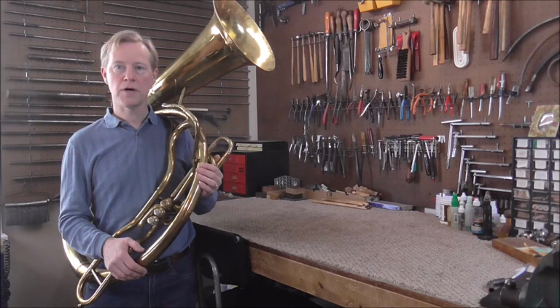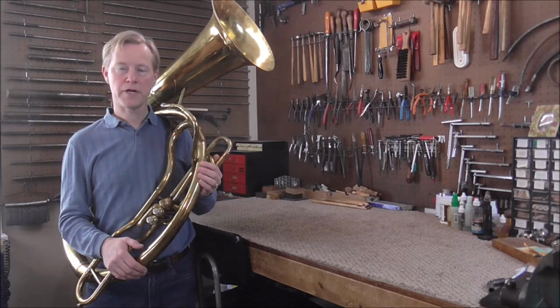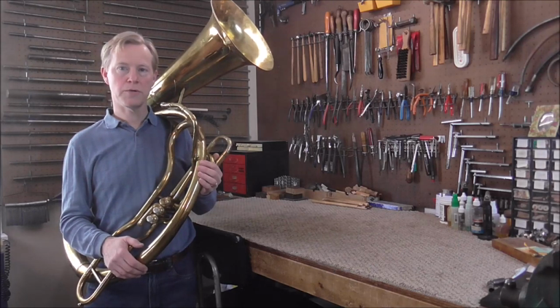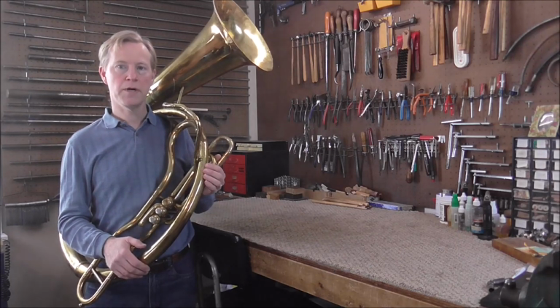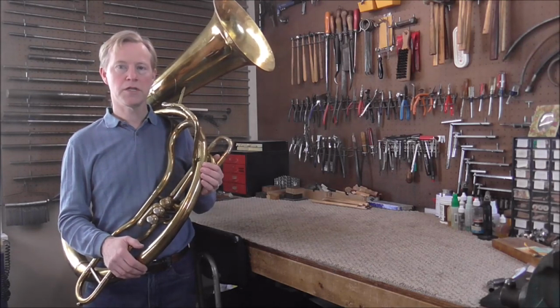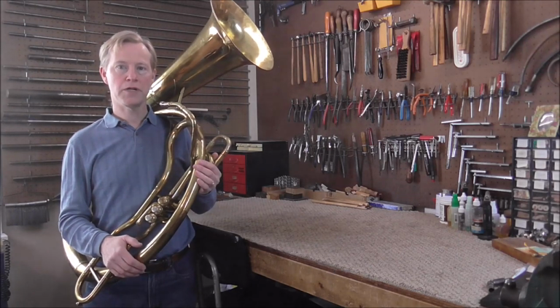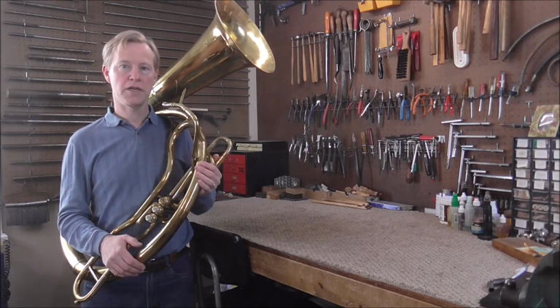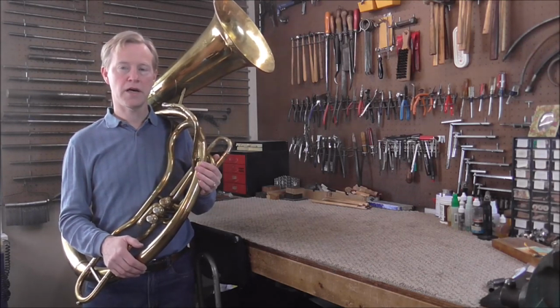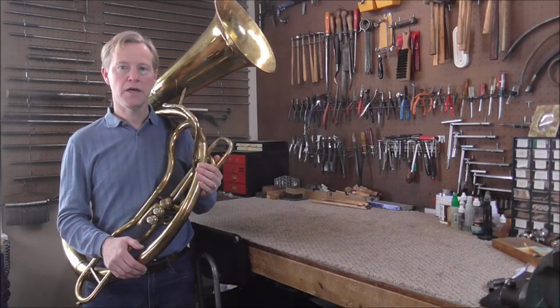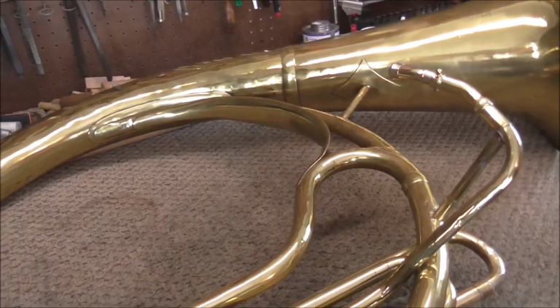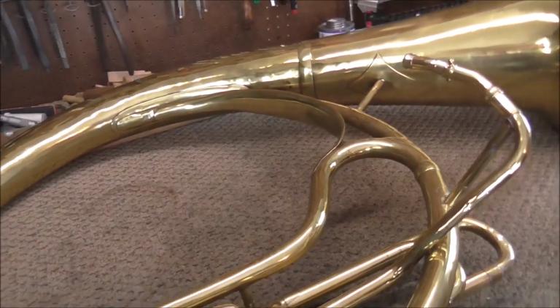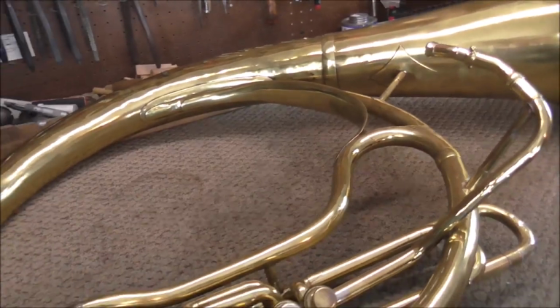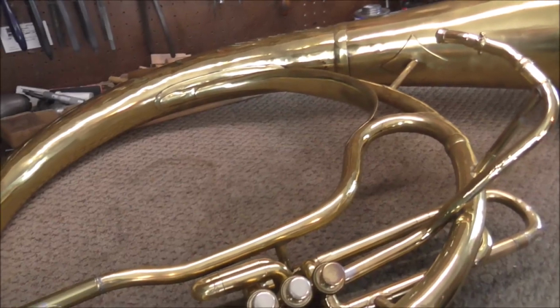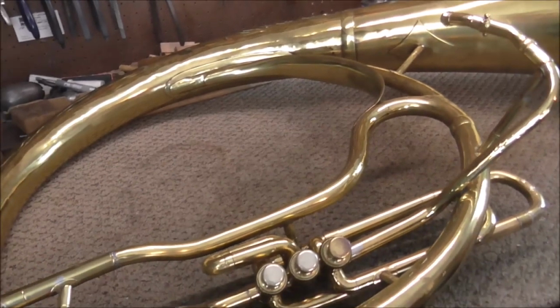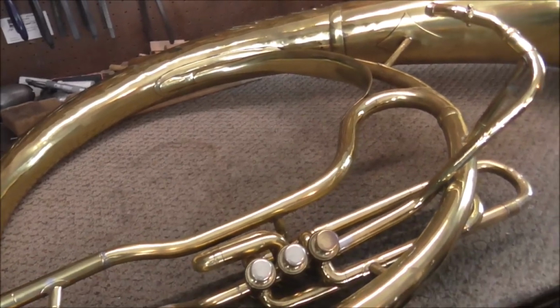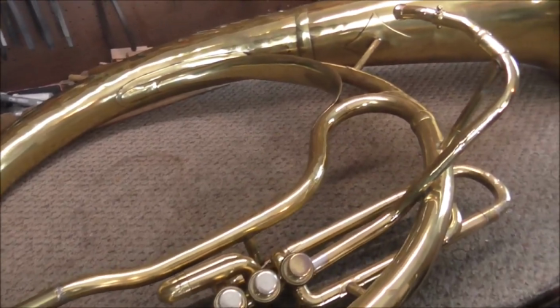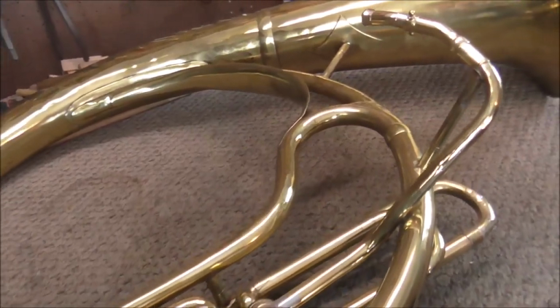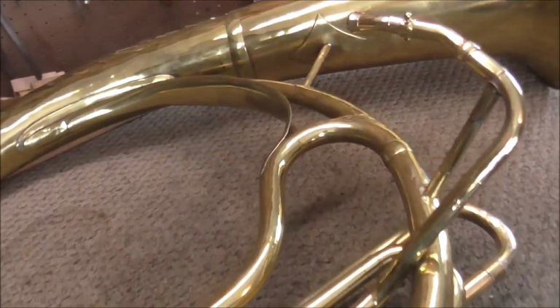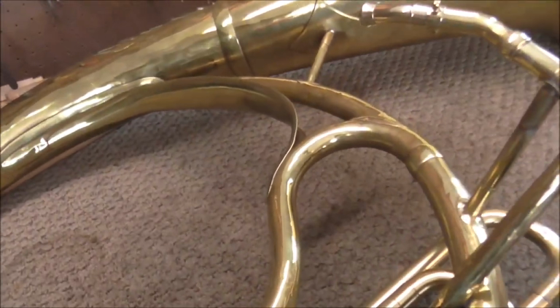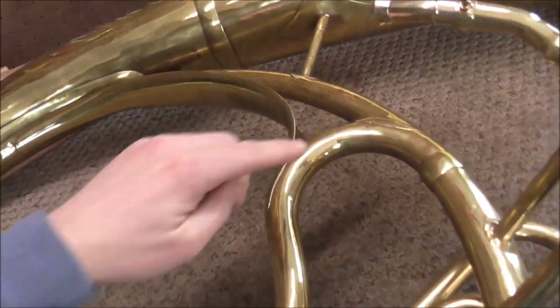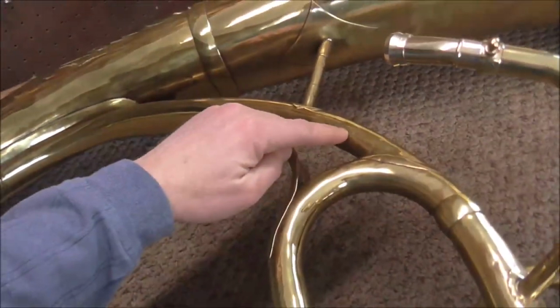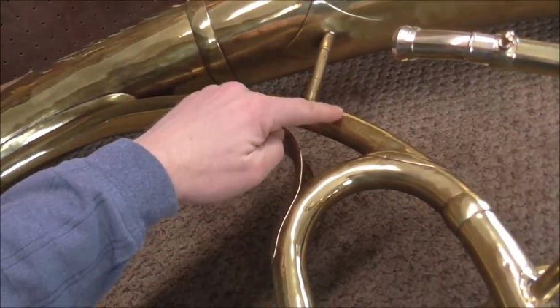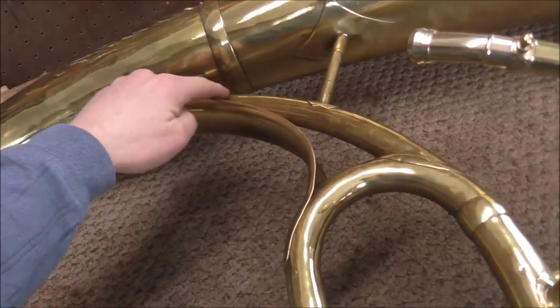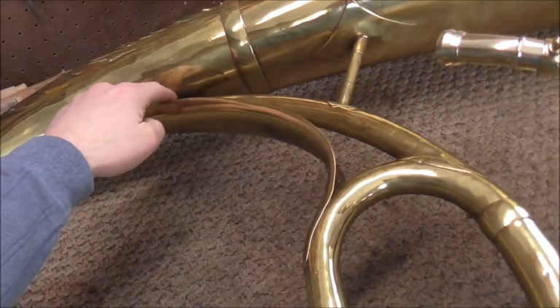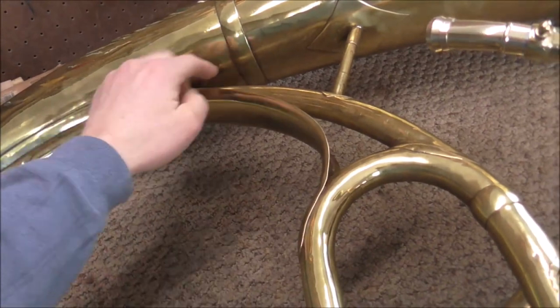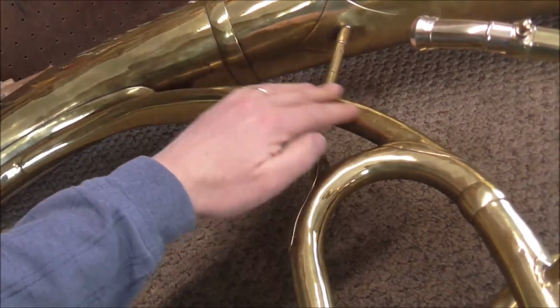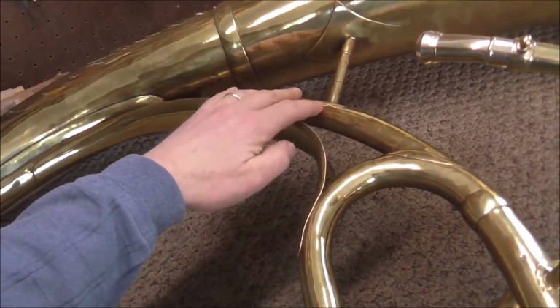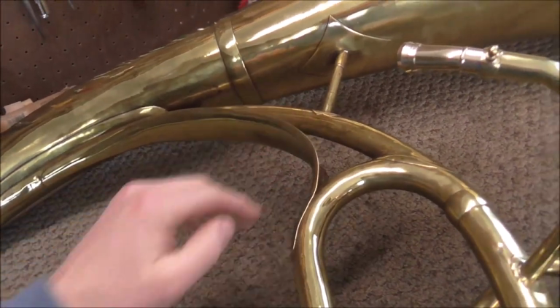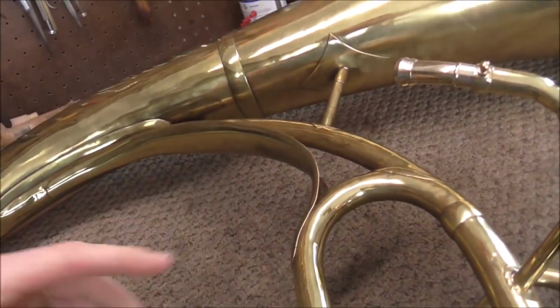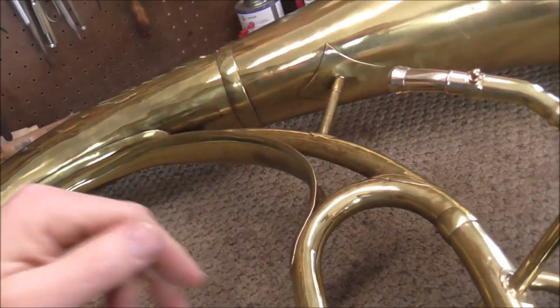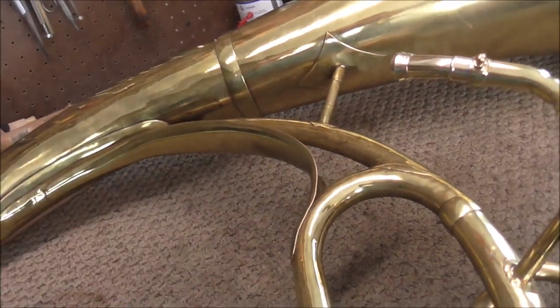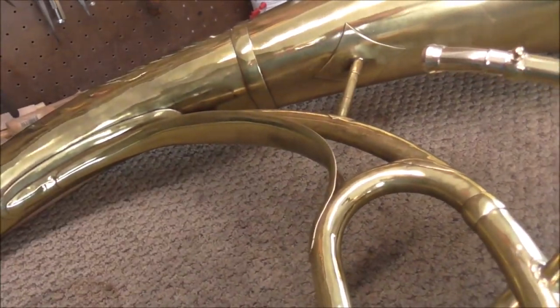Welcome to the Brass and Woodwind Shop. This instrument is called a helicon. It is in the key of E-flat, so it has less tubing than the double B-flat sousaphone, and it has false tubing right here that's used just for structure — the air does not go through it.